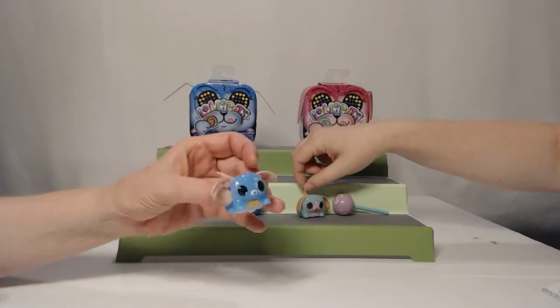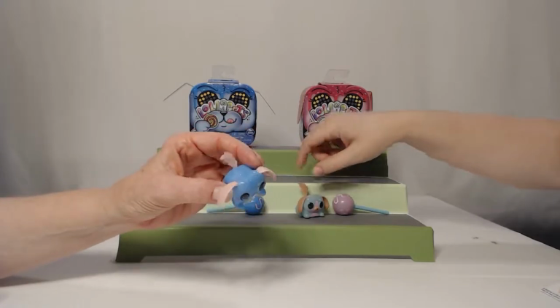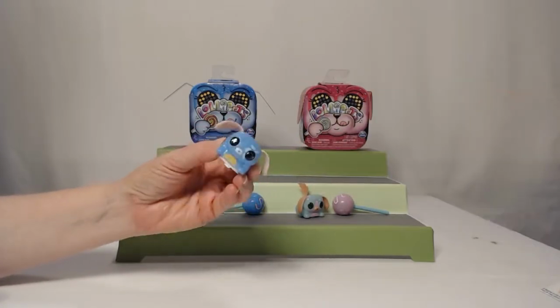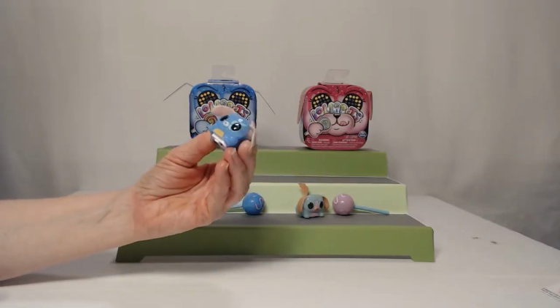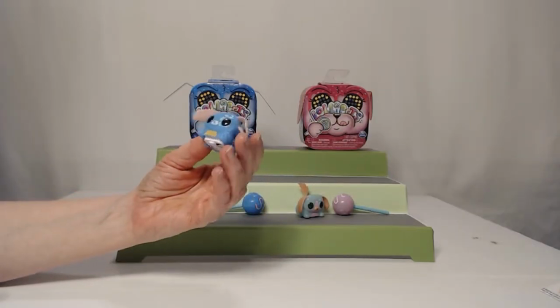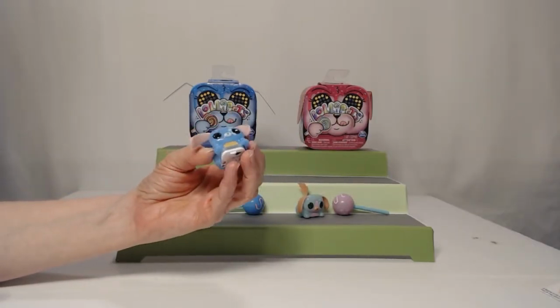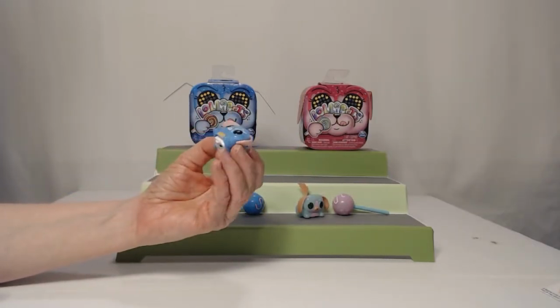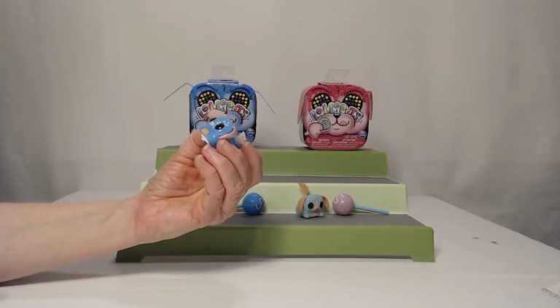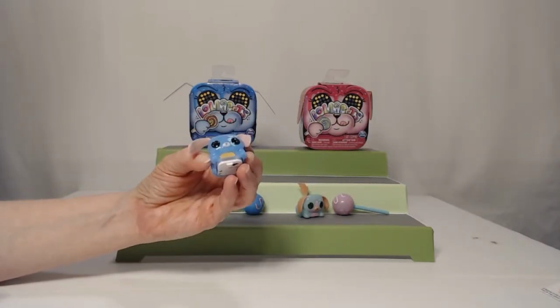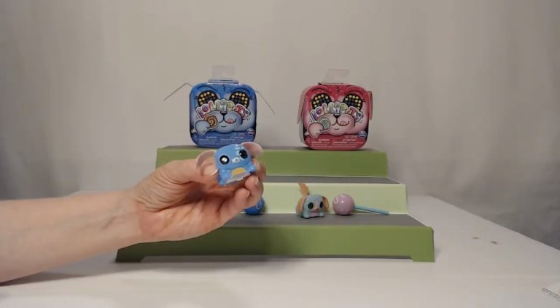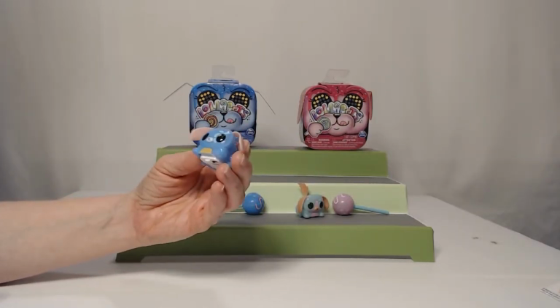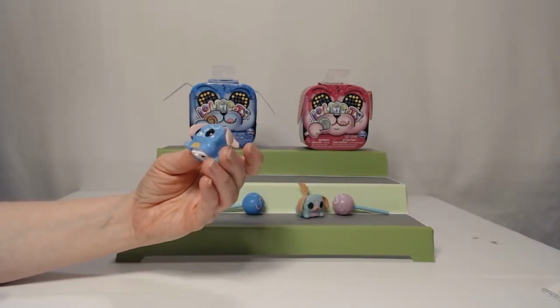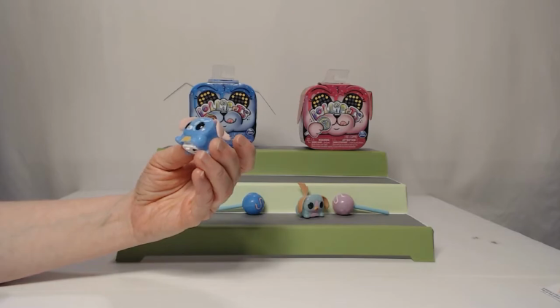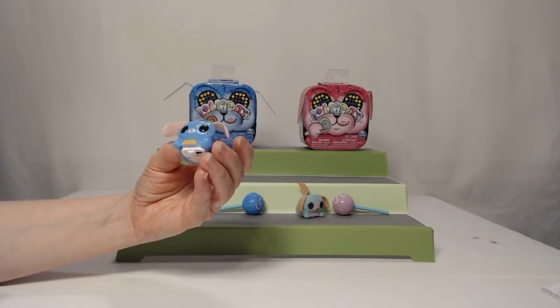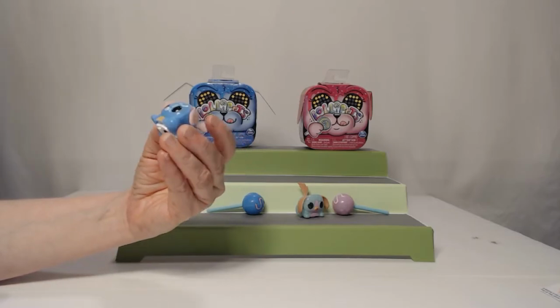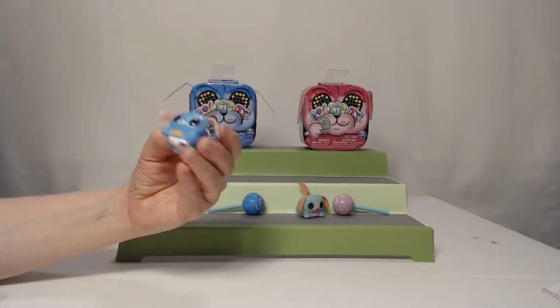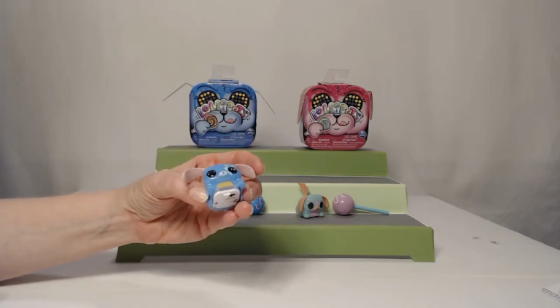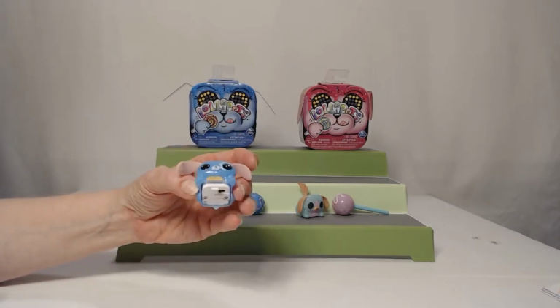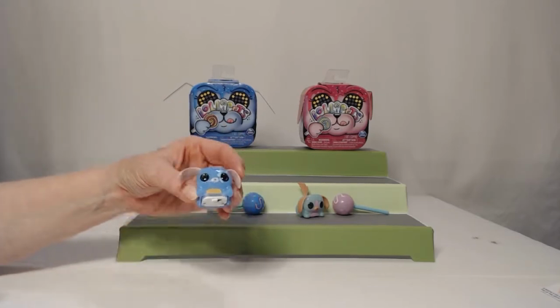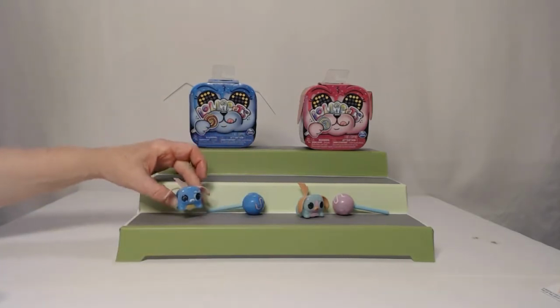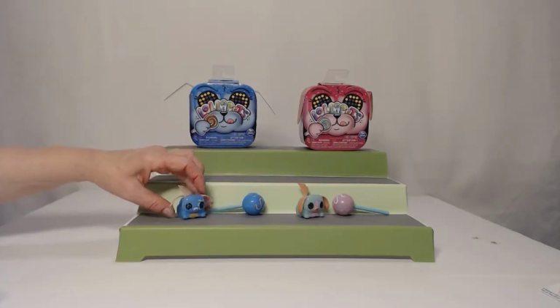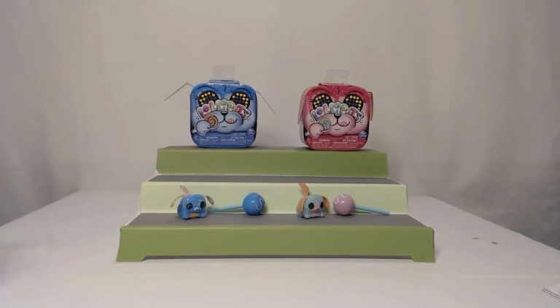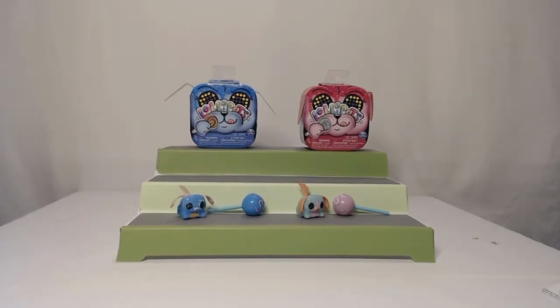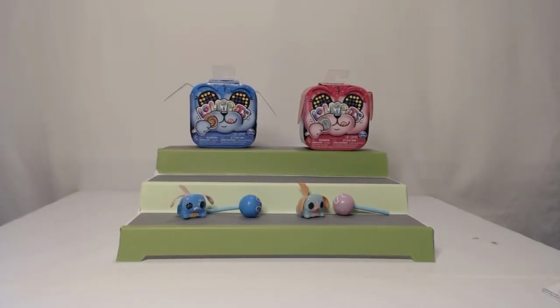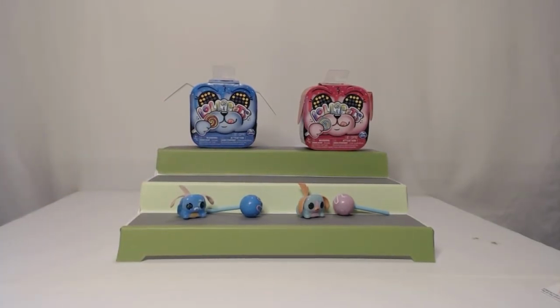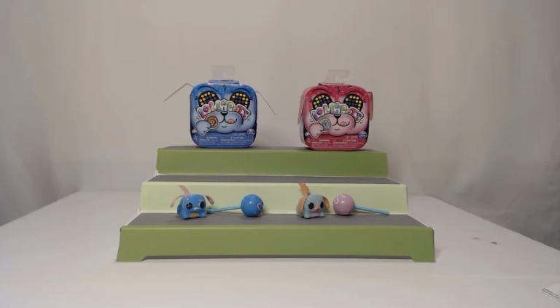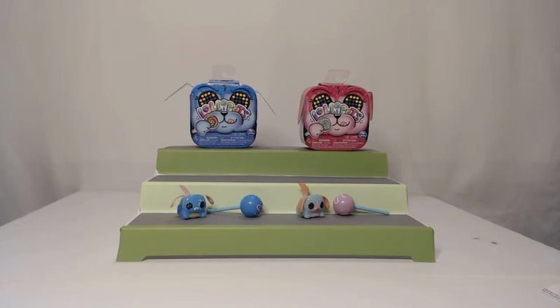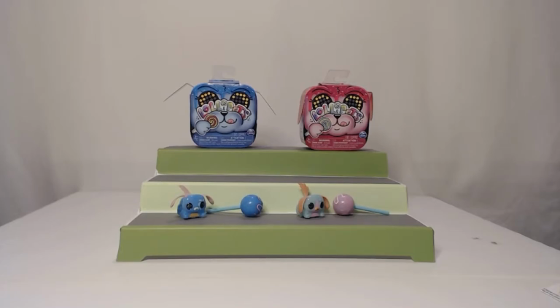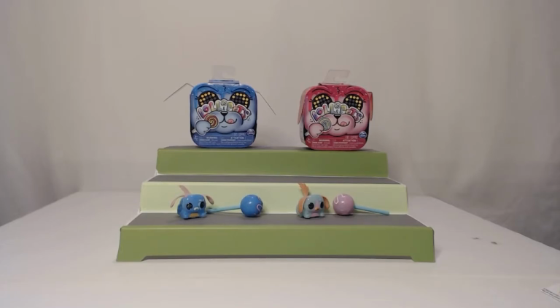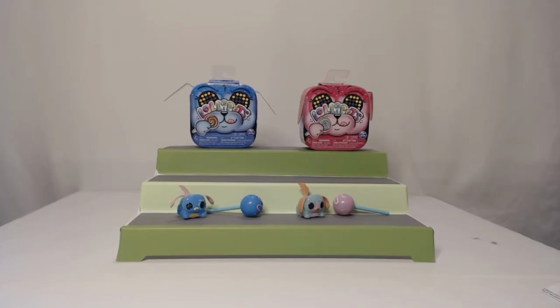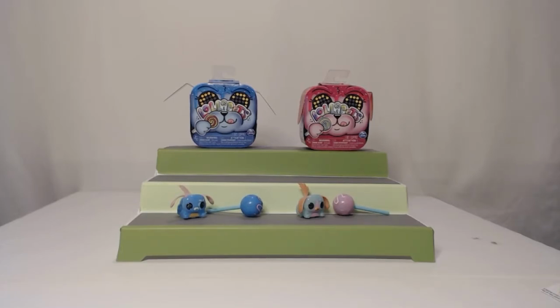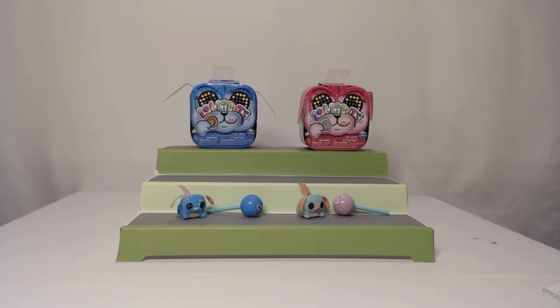They're cute — even not turned on, they're cute. That face is so adorable. Alright guys, I hope you enjoyed this one. Please let us know in the comments as always. Have a great day. Bye!